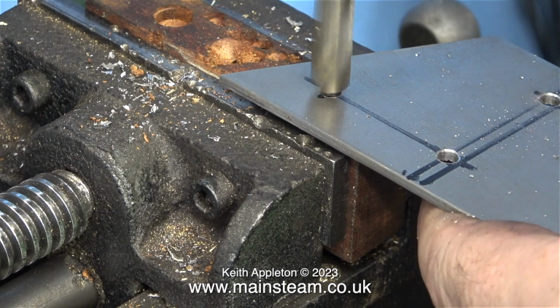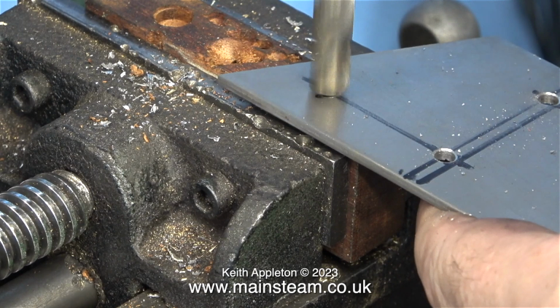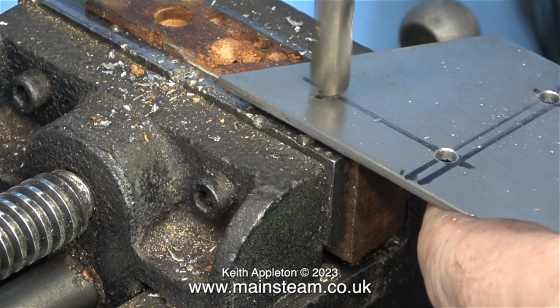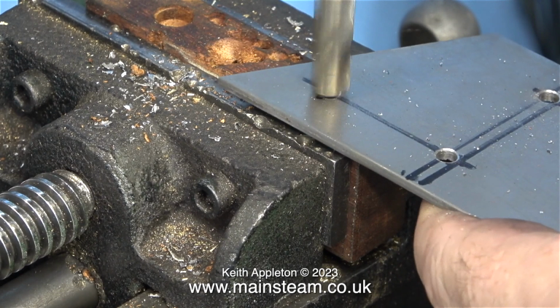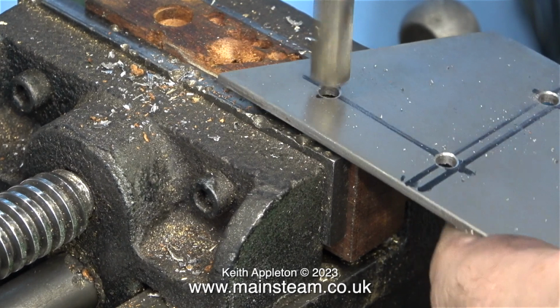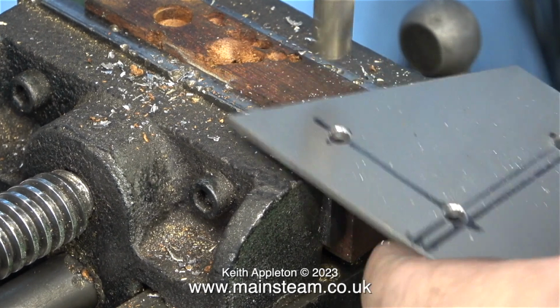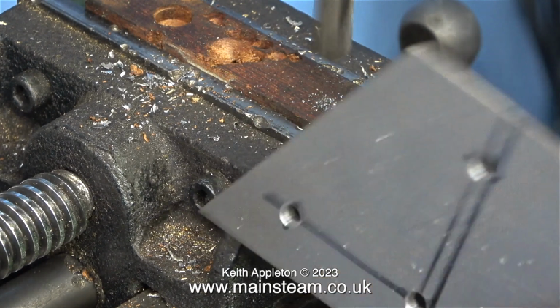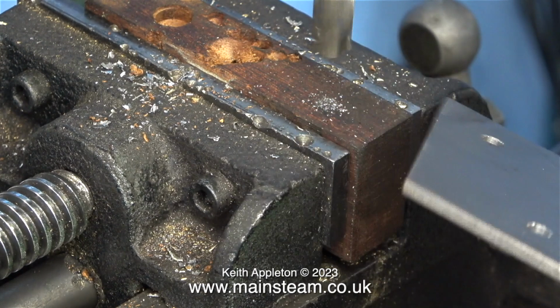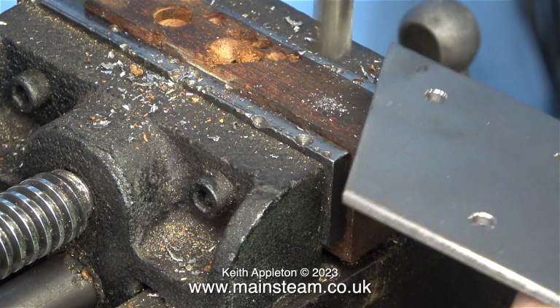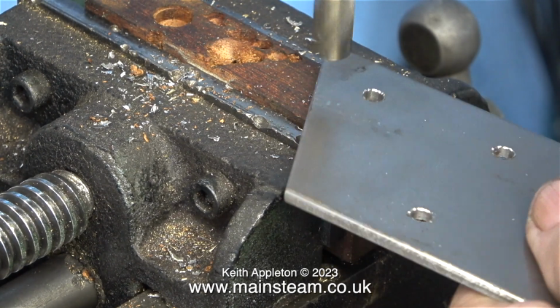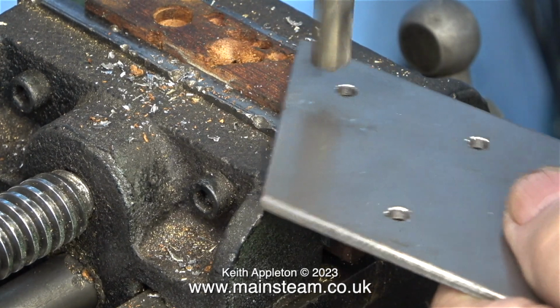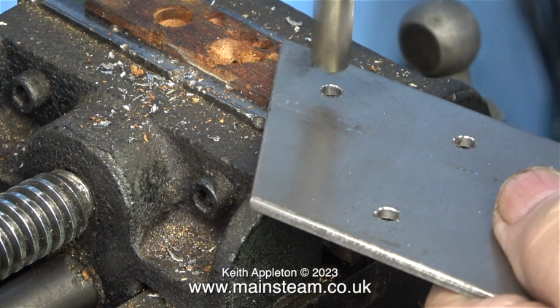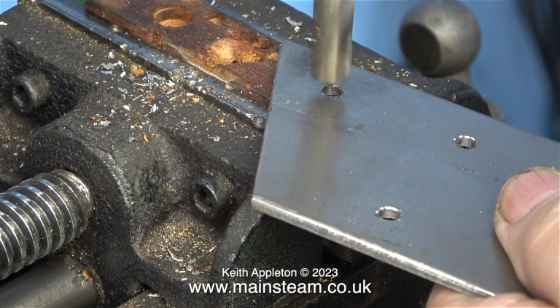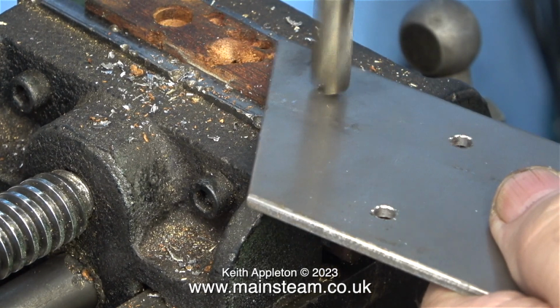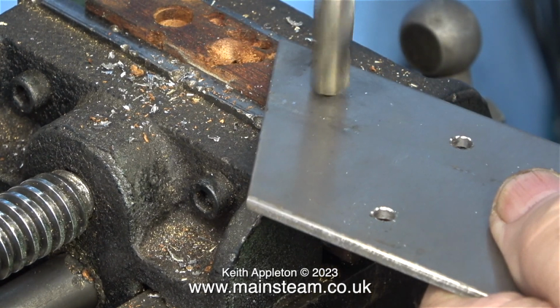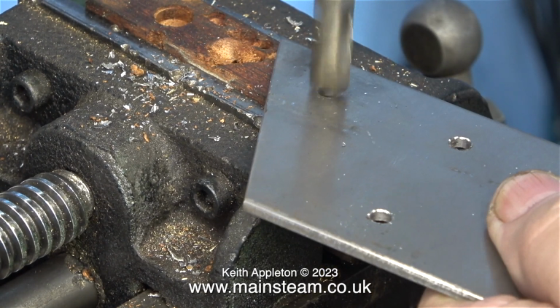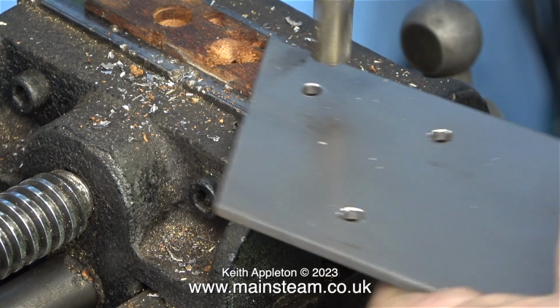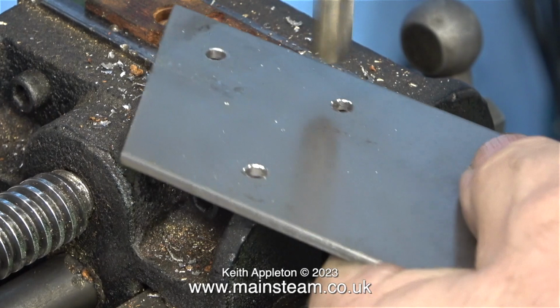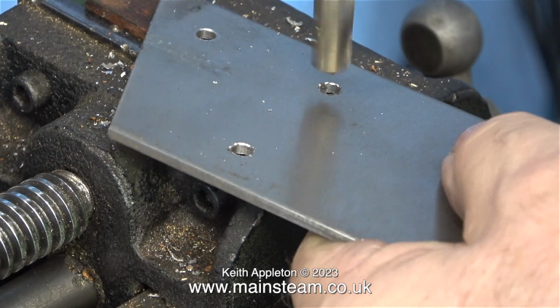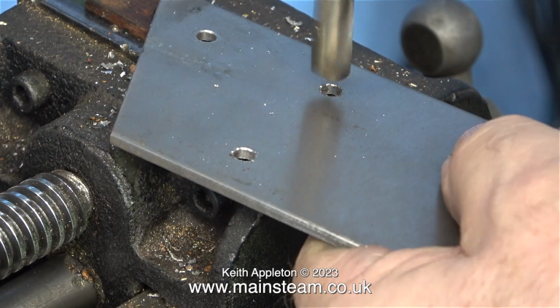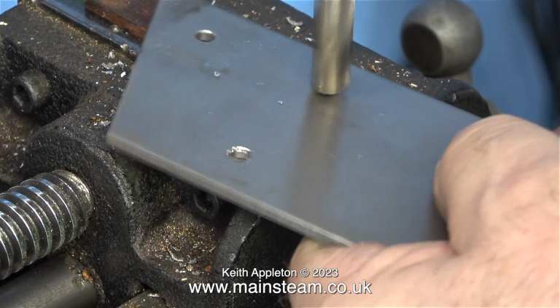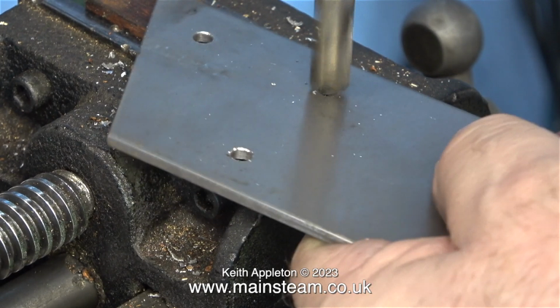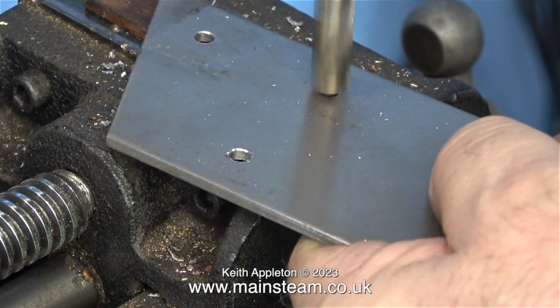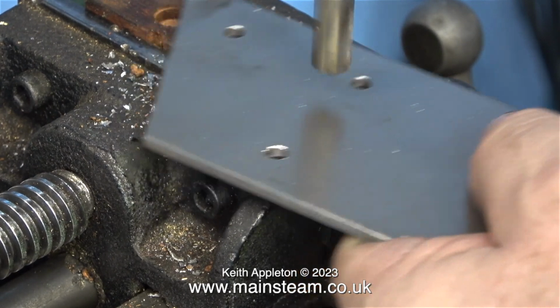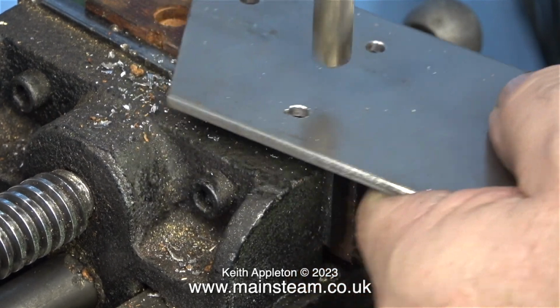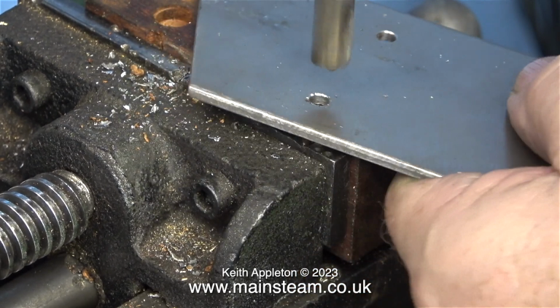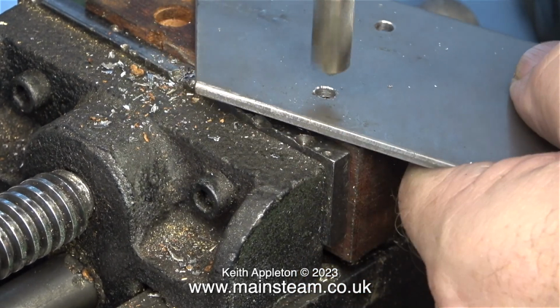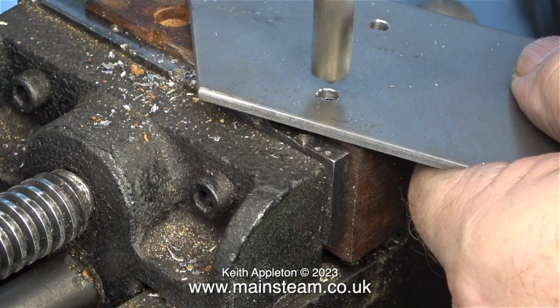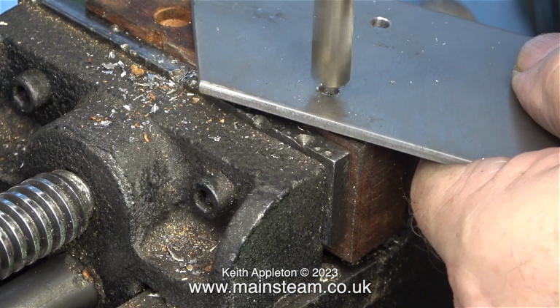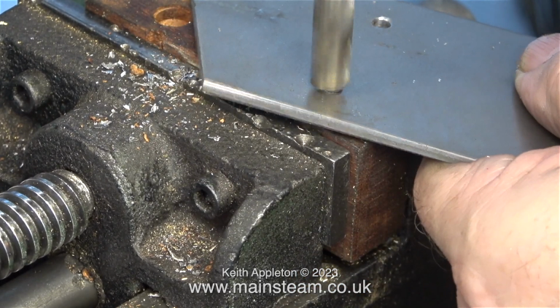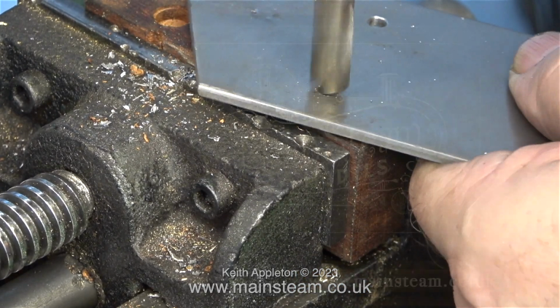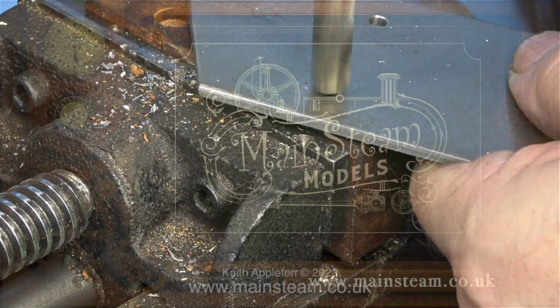And that is it for this episode. More metal bashing in the next one. Stay safe, stay healthy, thanks for watching and I hope you found it useful.